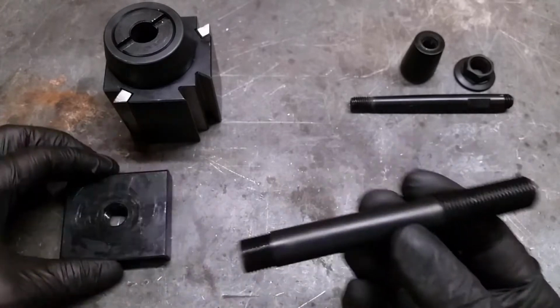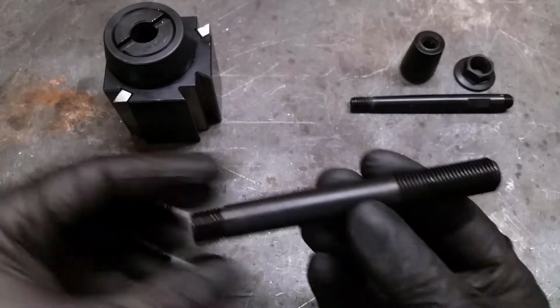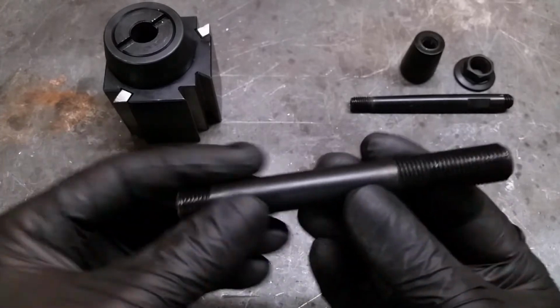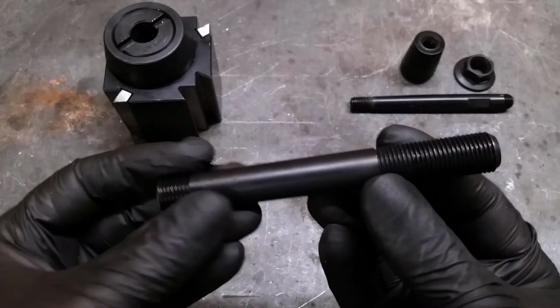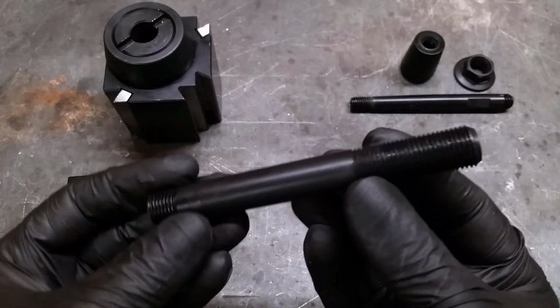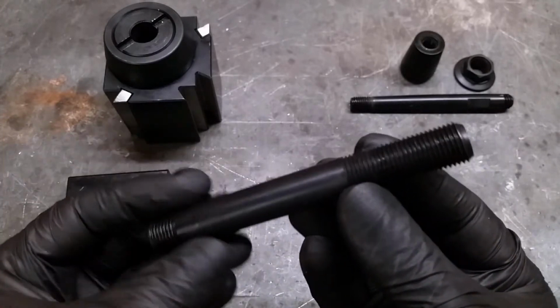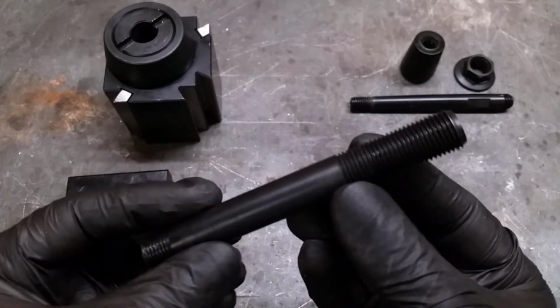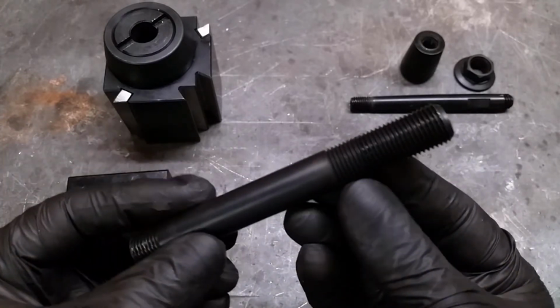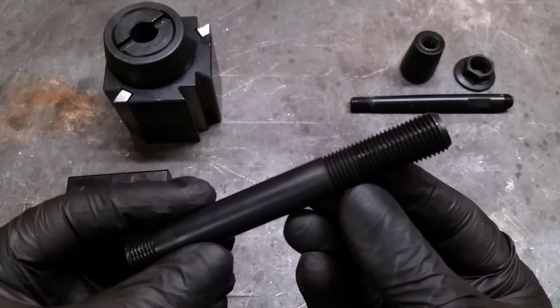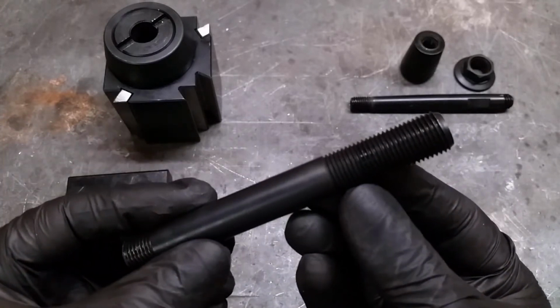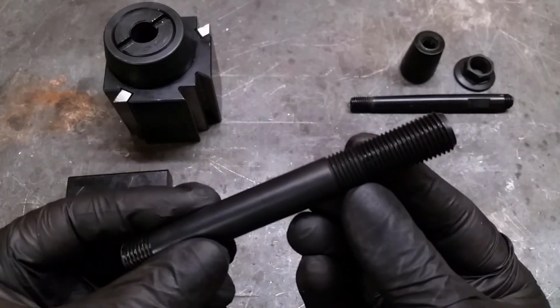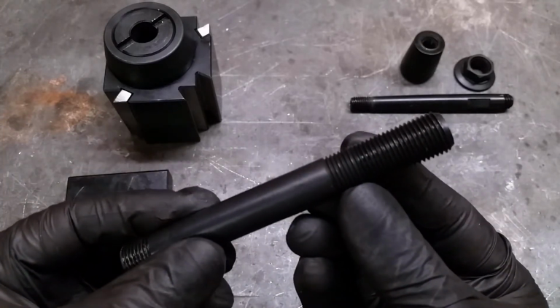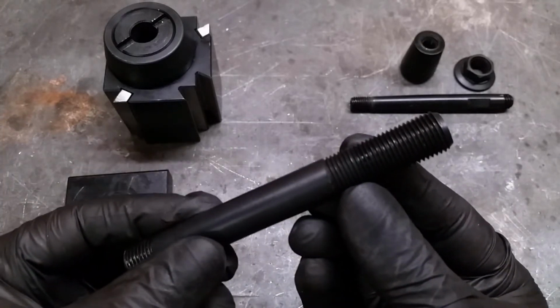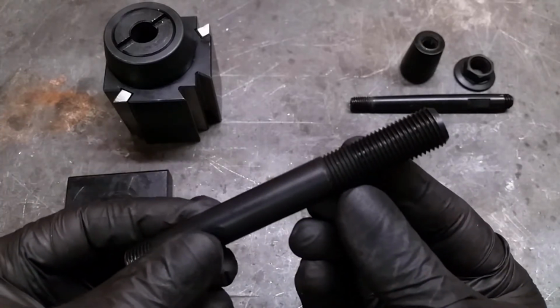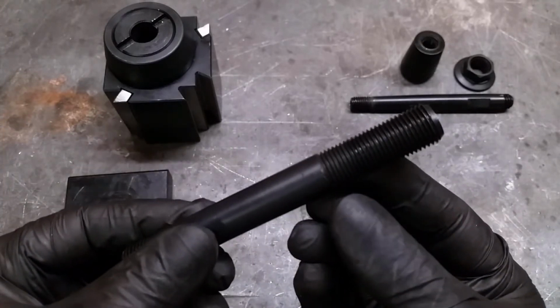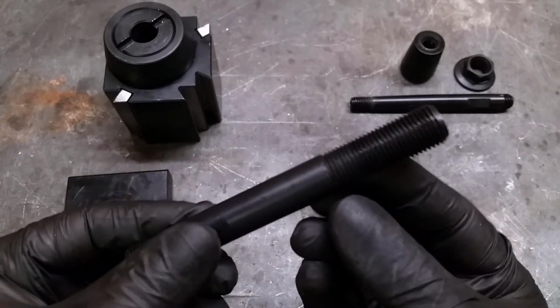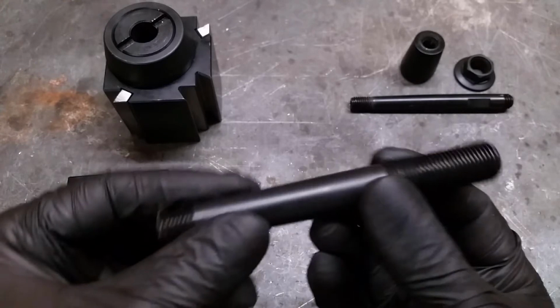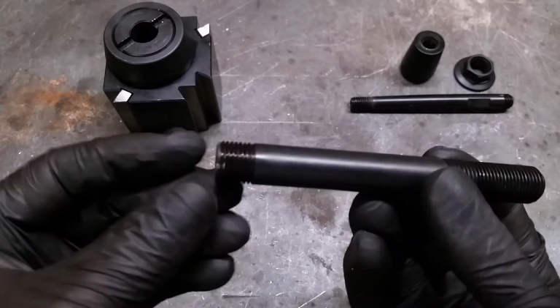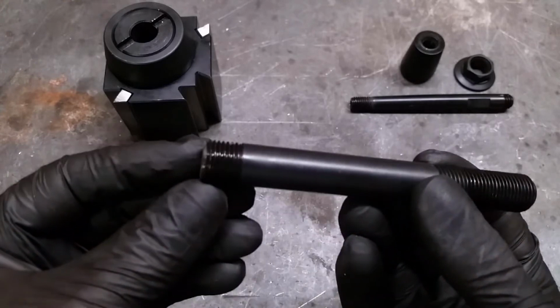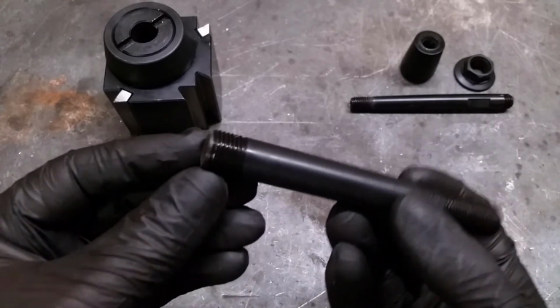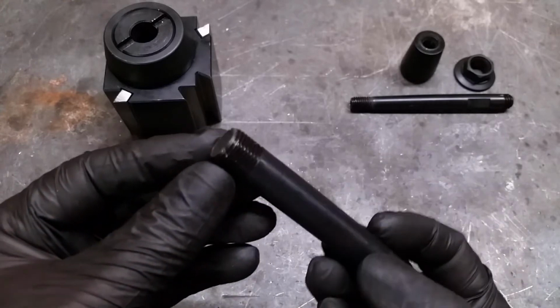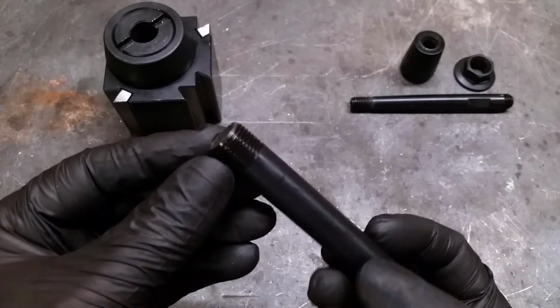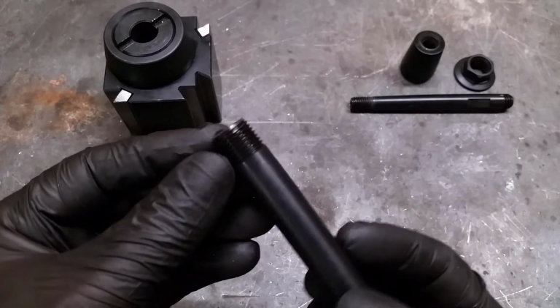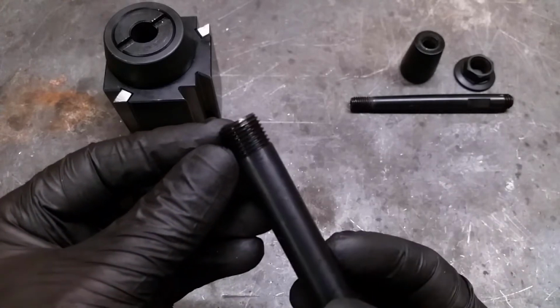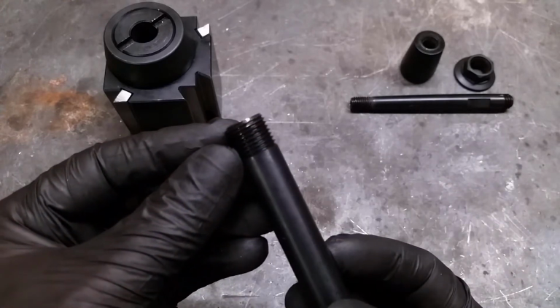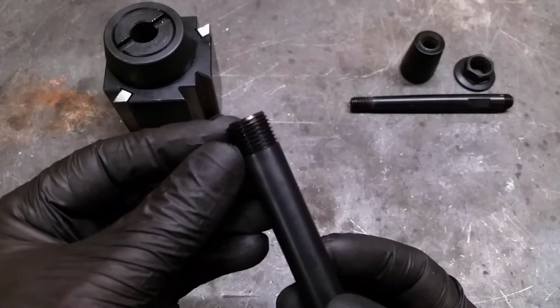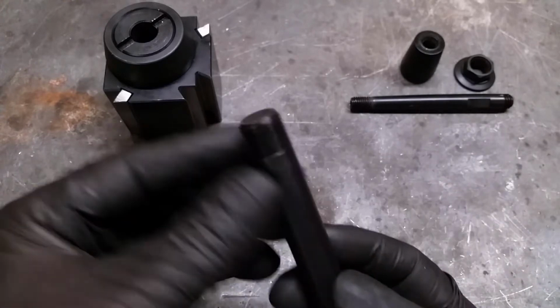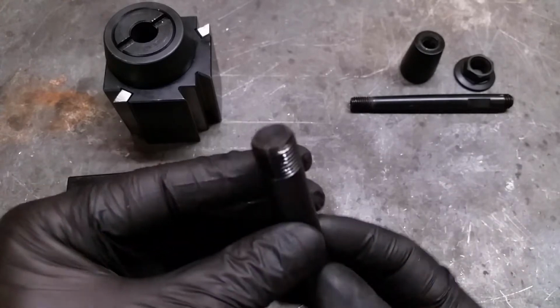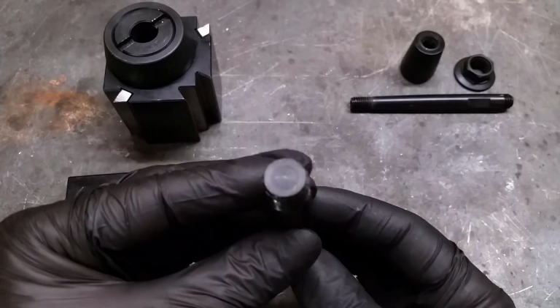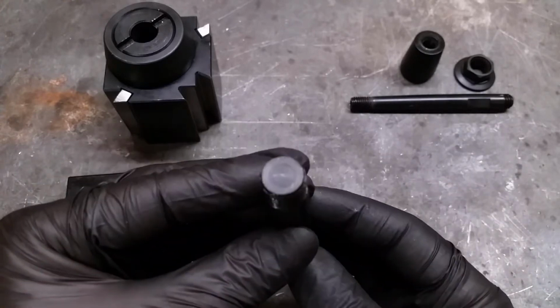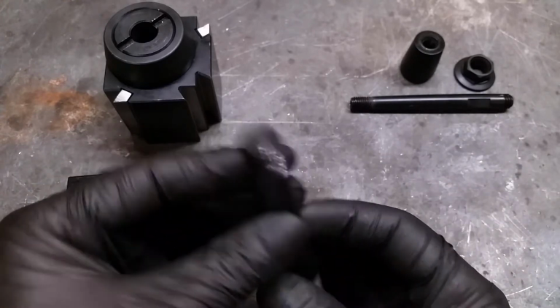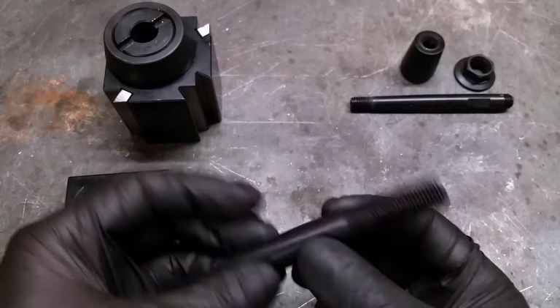The bolt for mounting the tool post on a machine is really thick — at least thicker than the original one on my lathe.